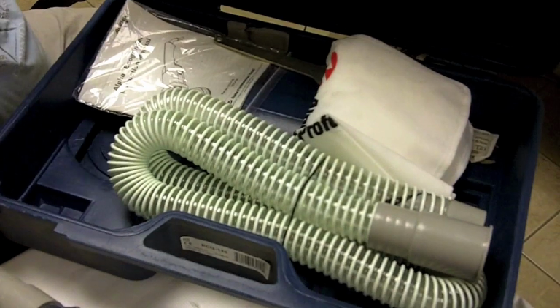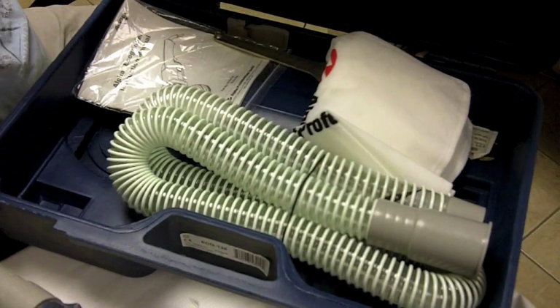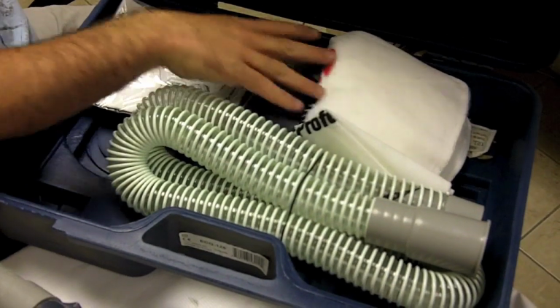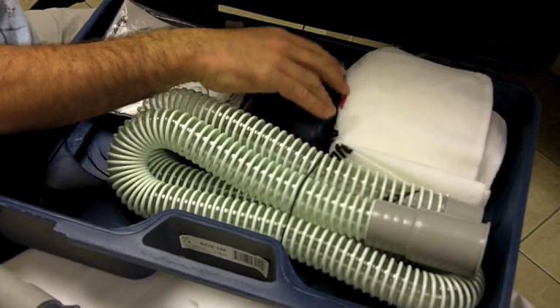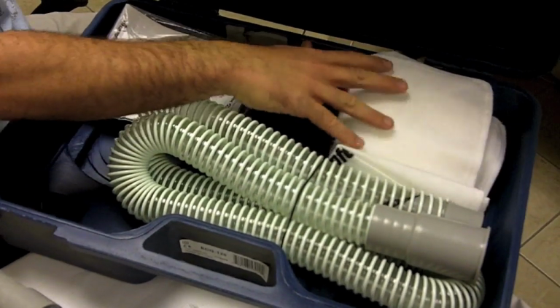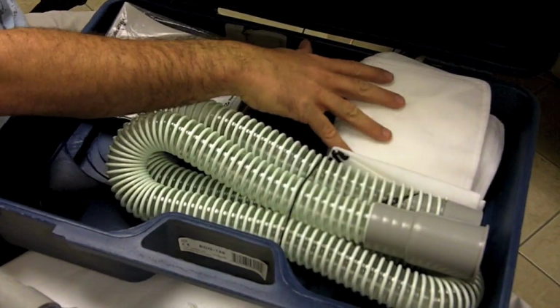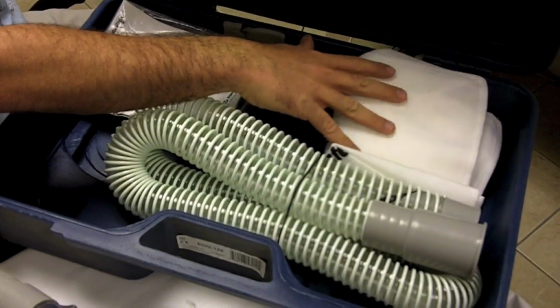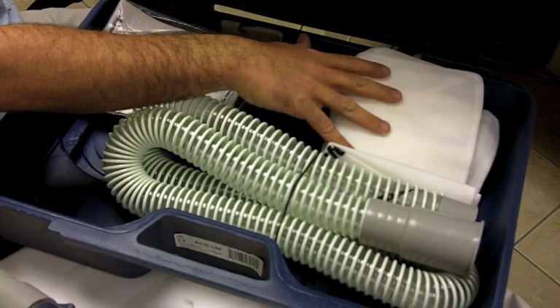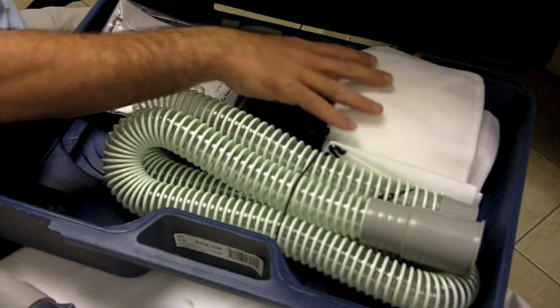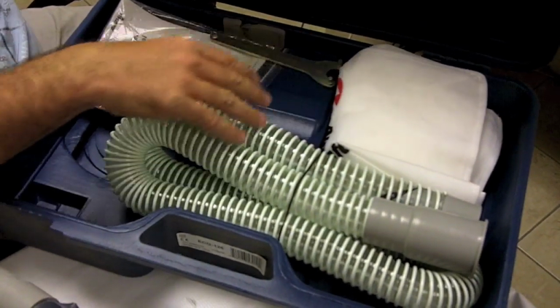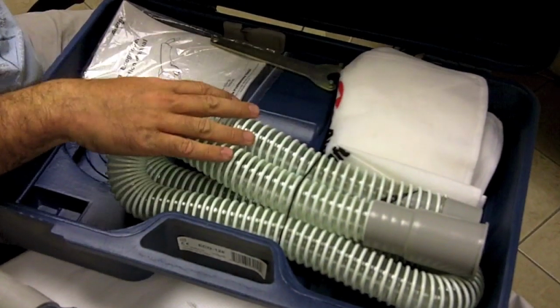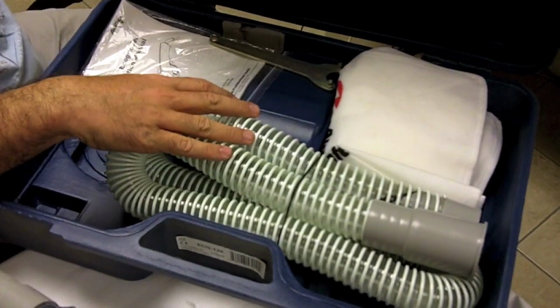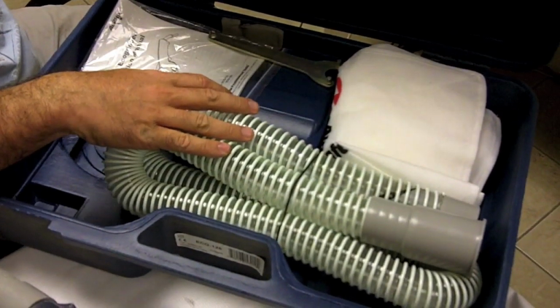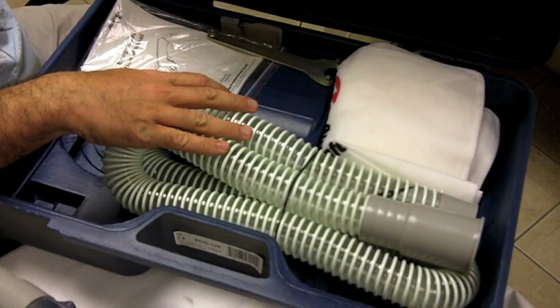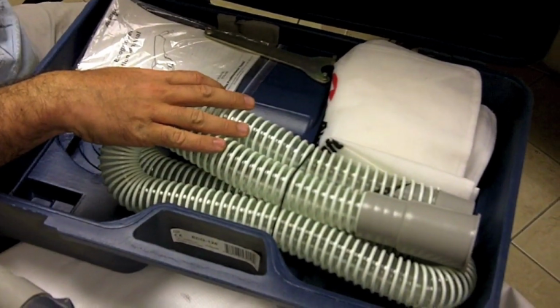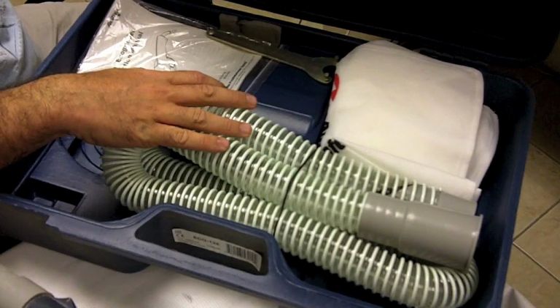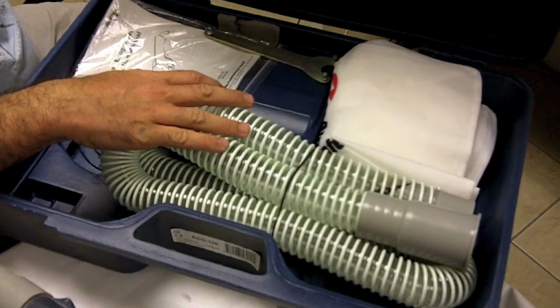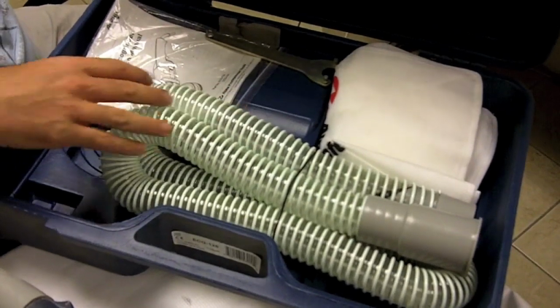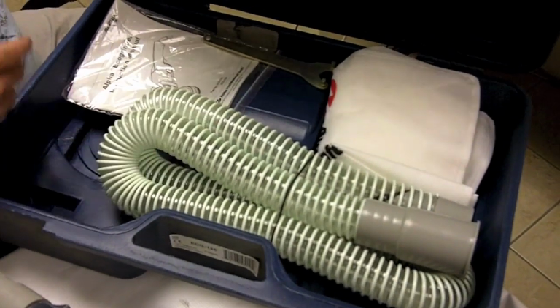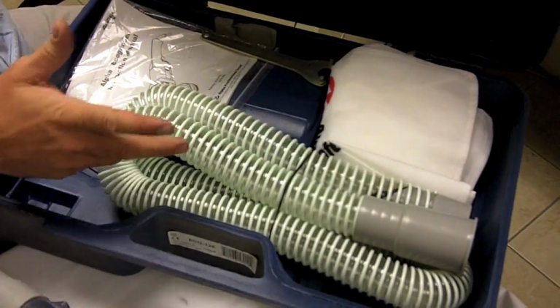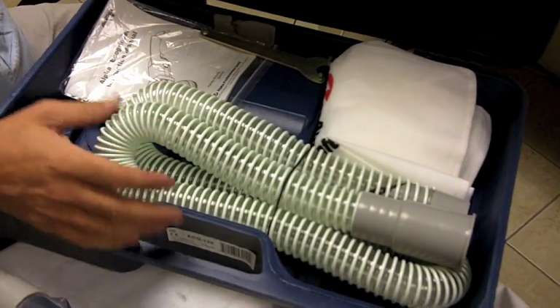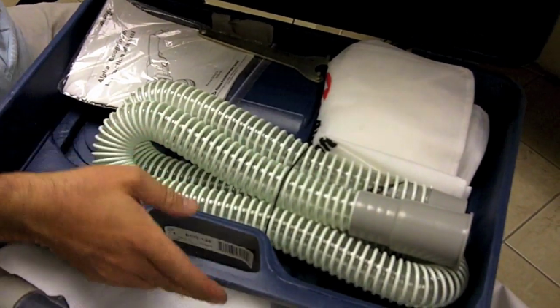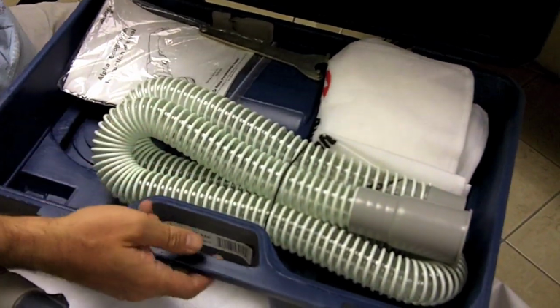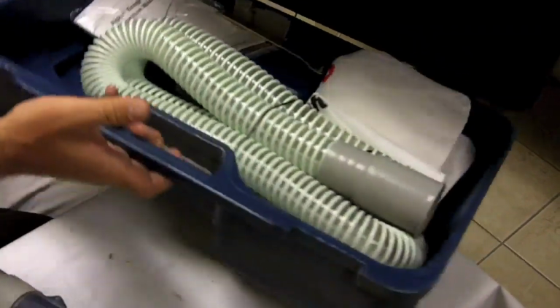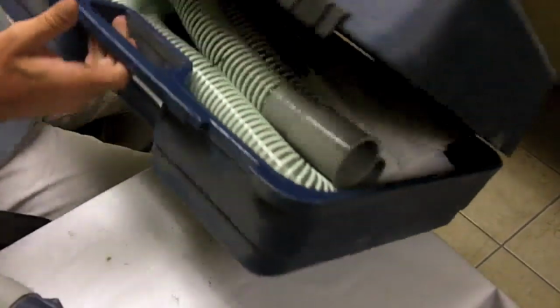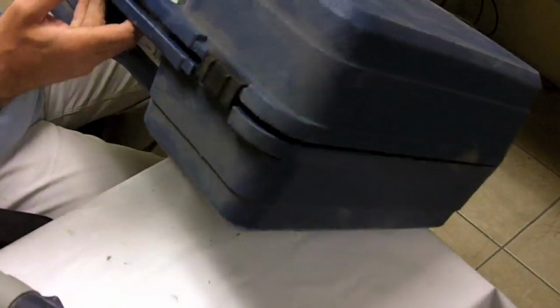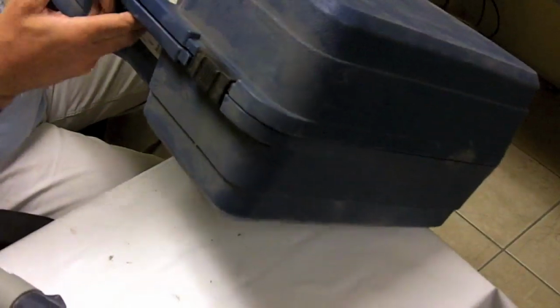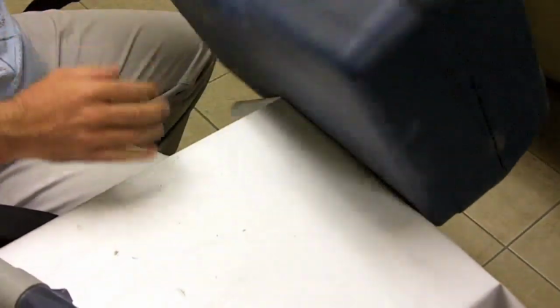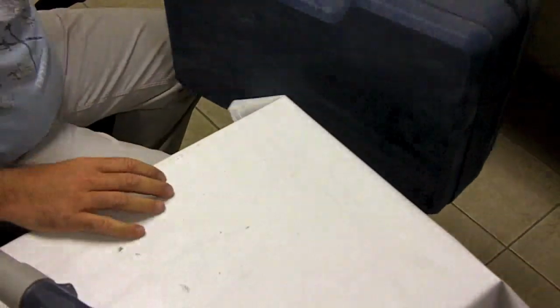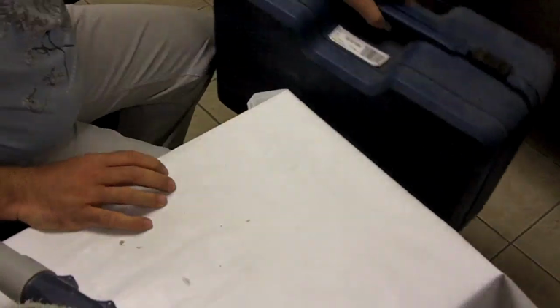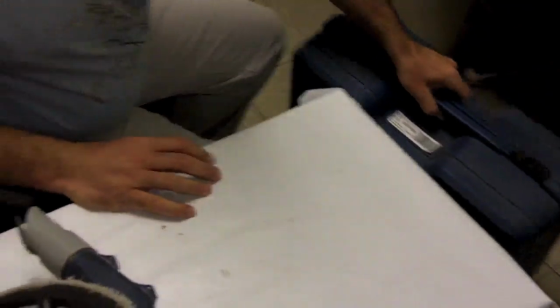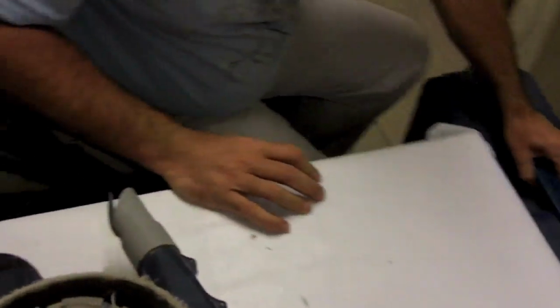They also have a dolly that this can sit on so it rolls around as well. Everything's self-contained, really easy to work with, and grinds super well.